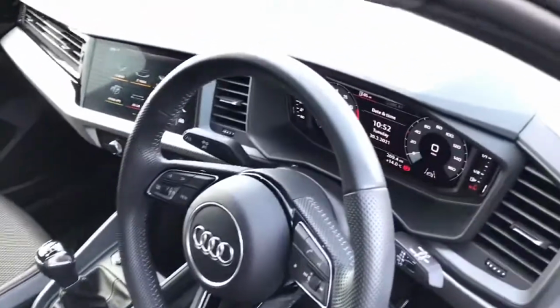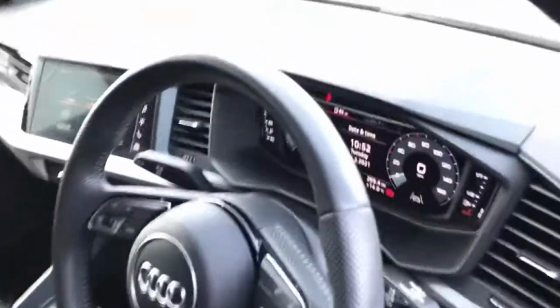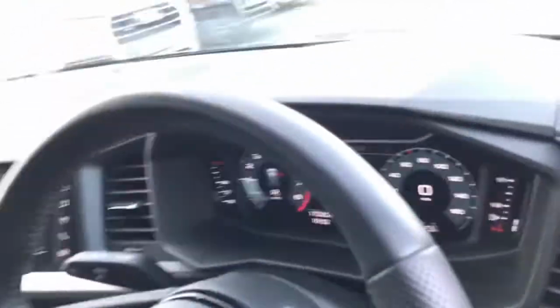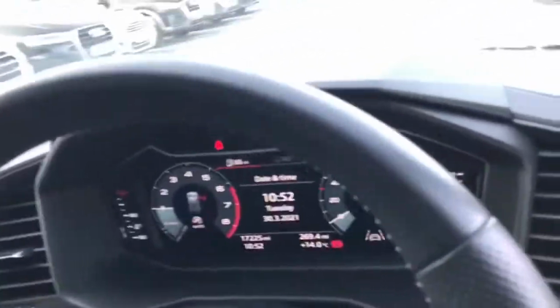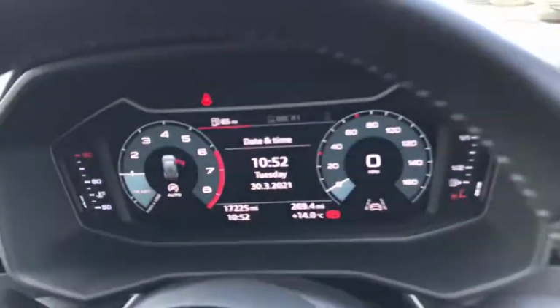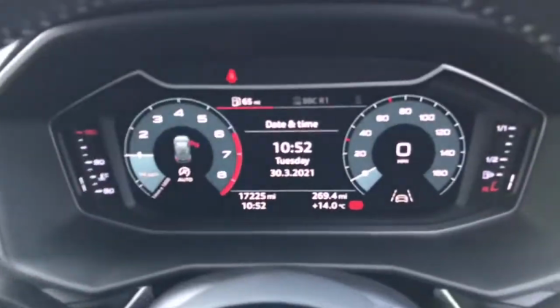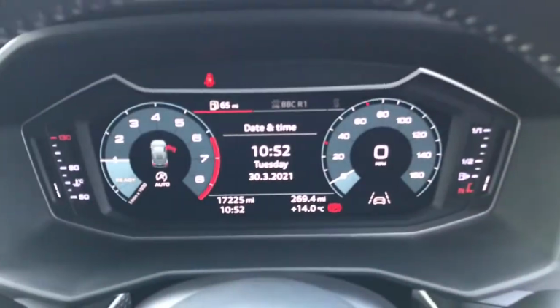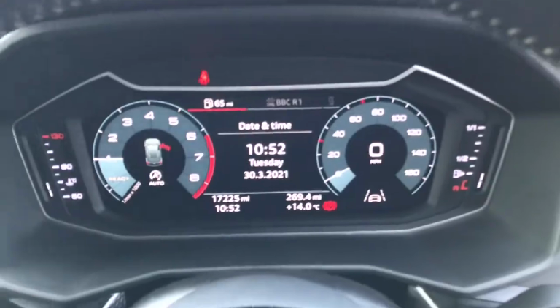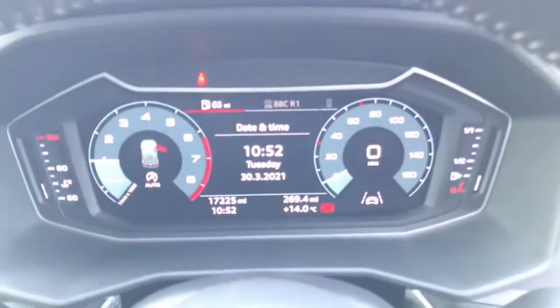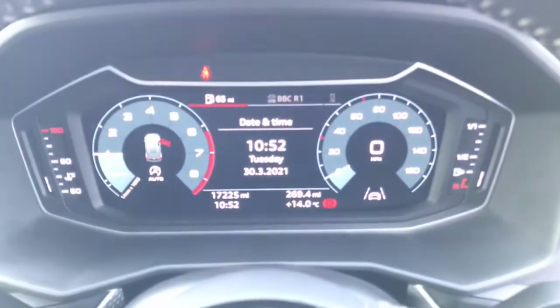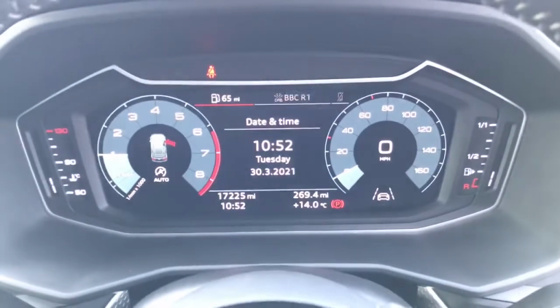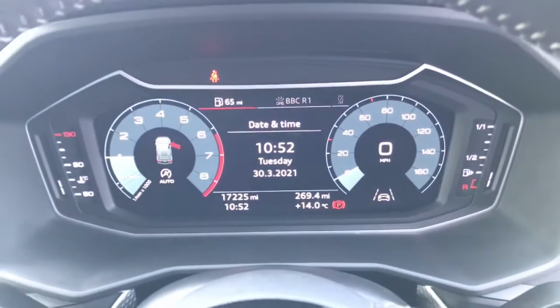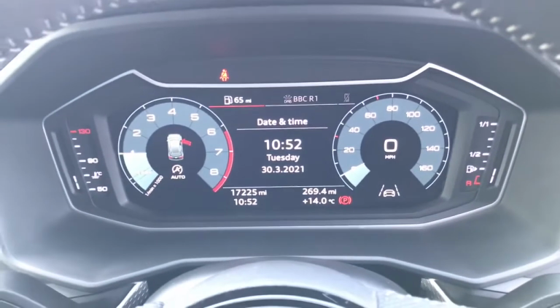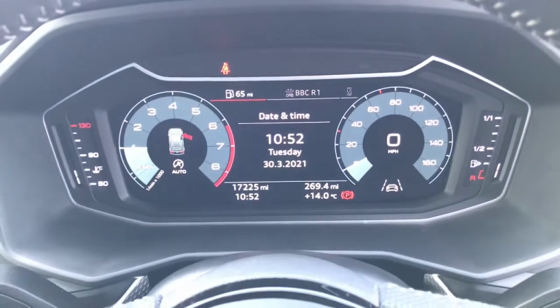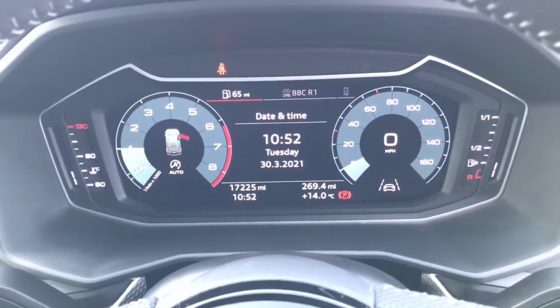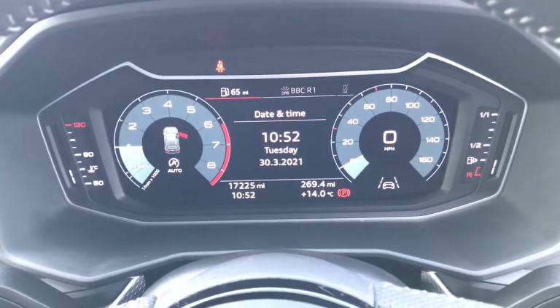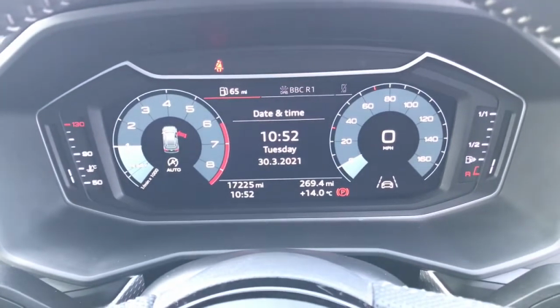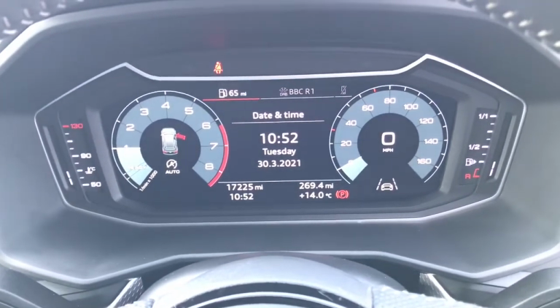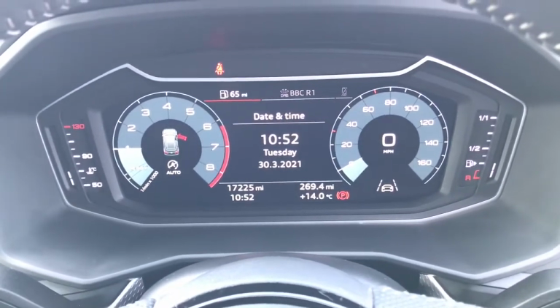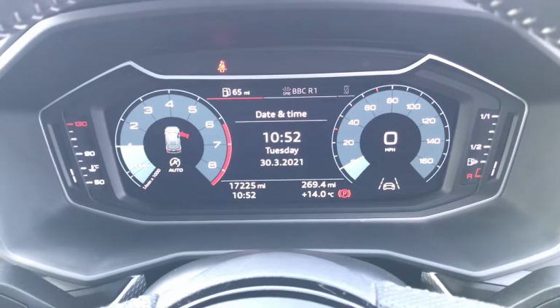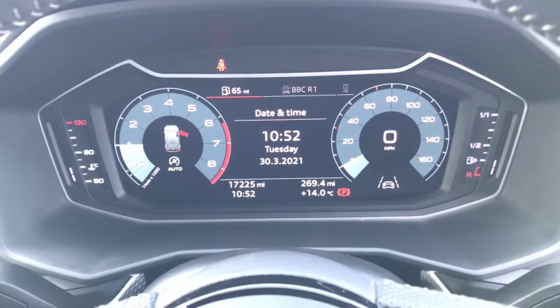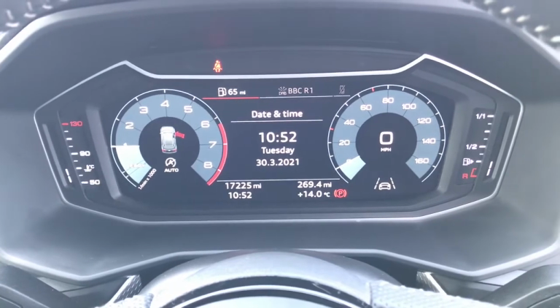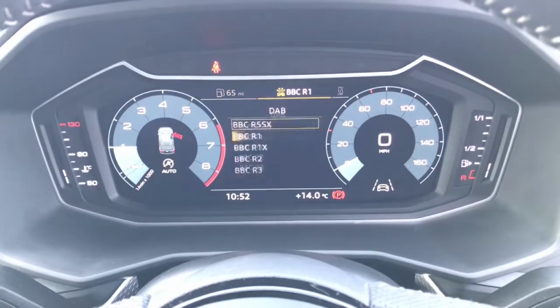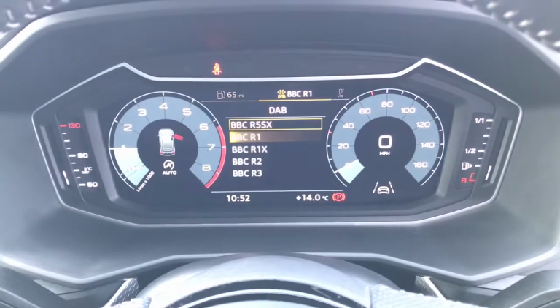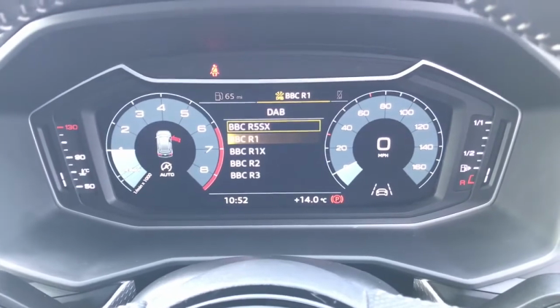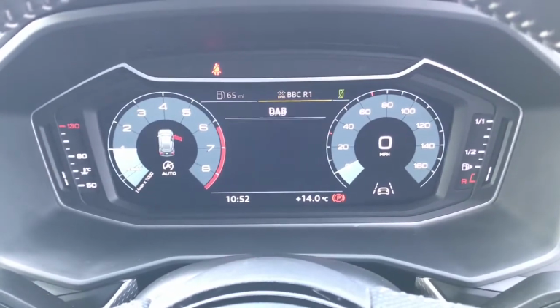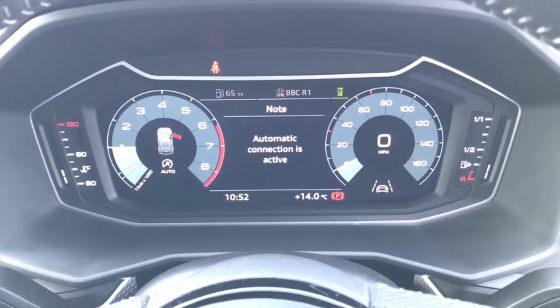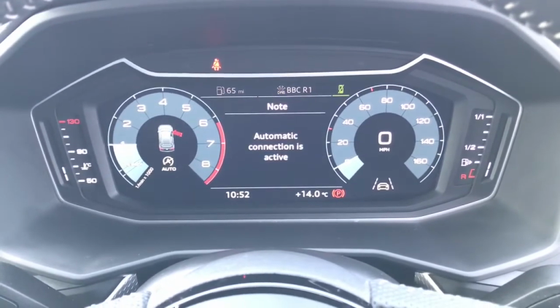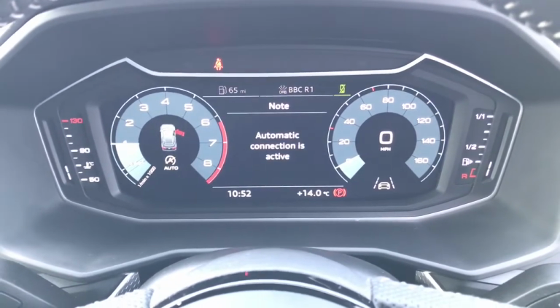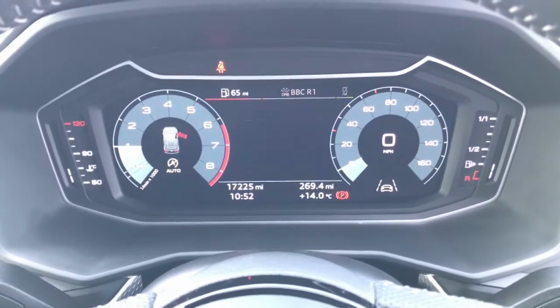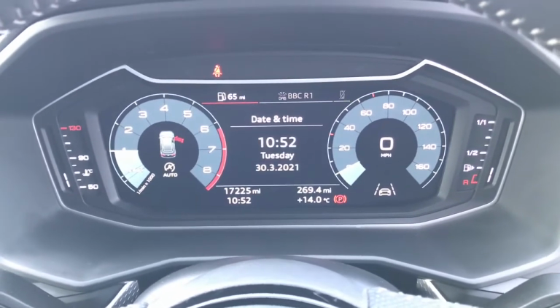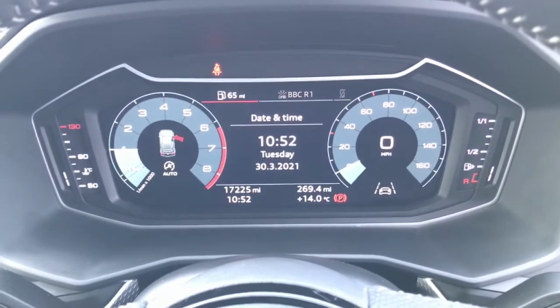We also have the digital cockpit display which showcases the DAB digital radio, the telephone connection and the engine speed. This vehicle has done 17,225 miles.